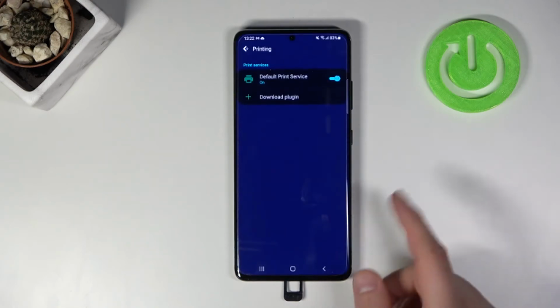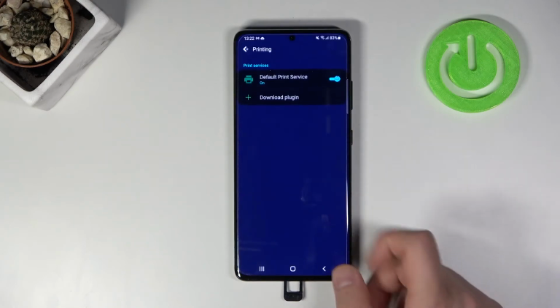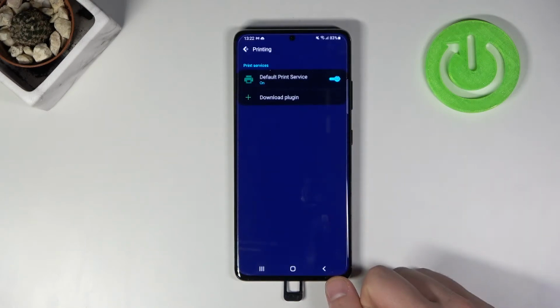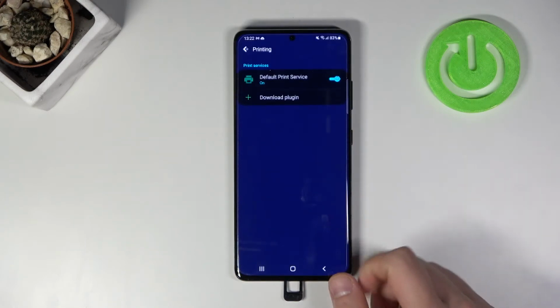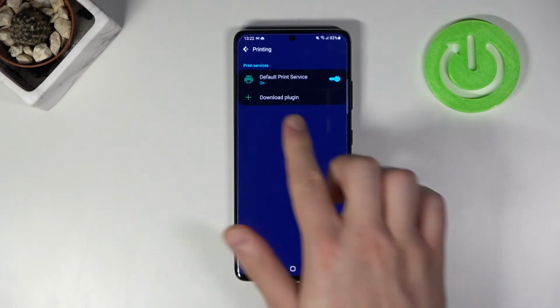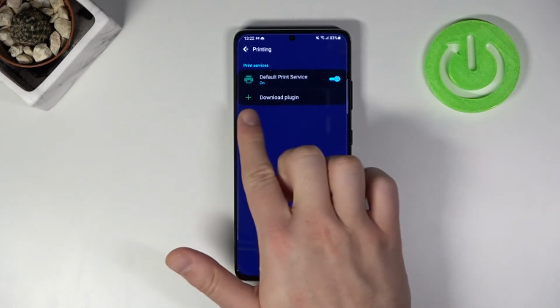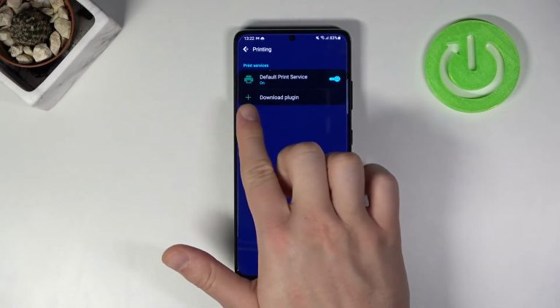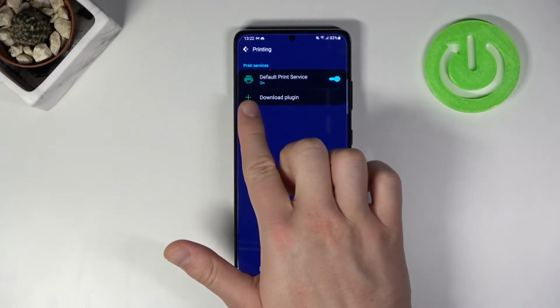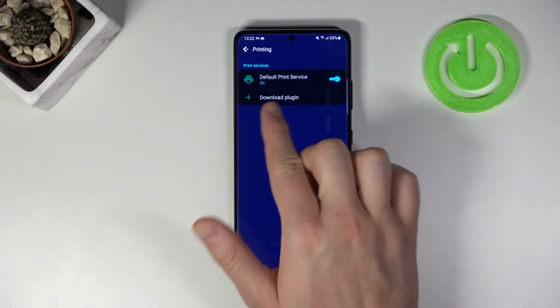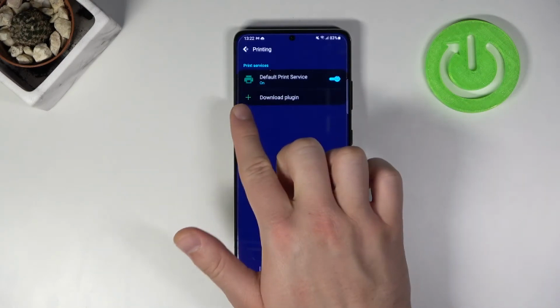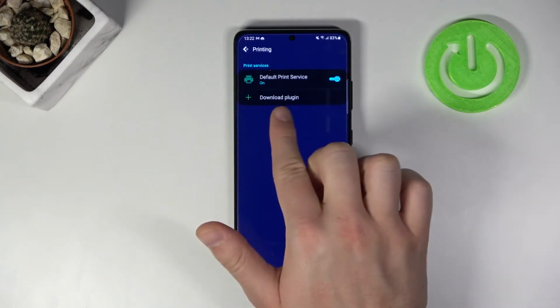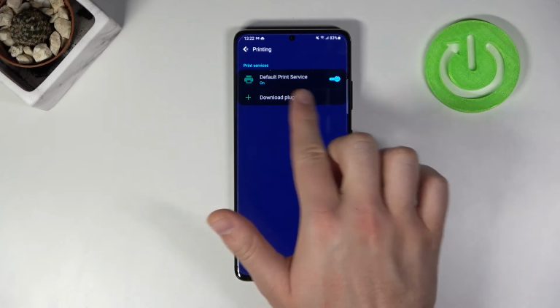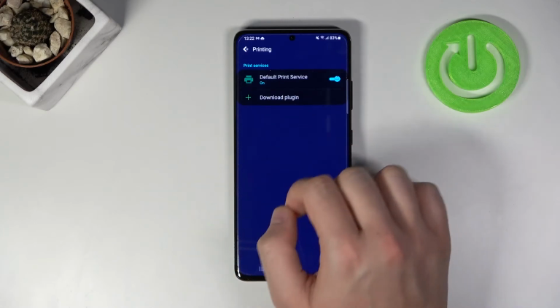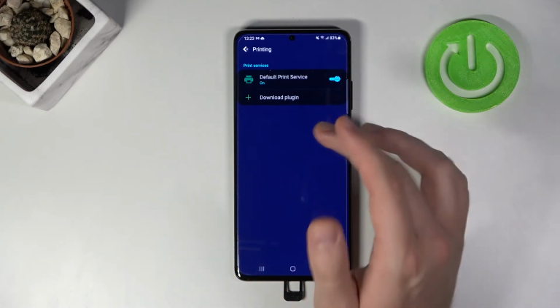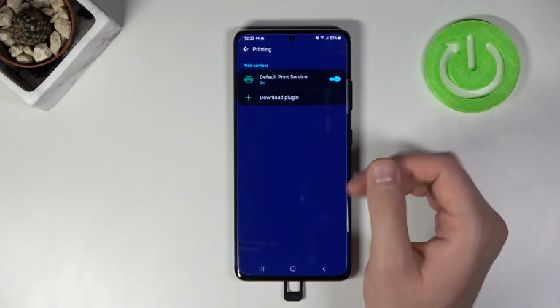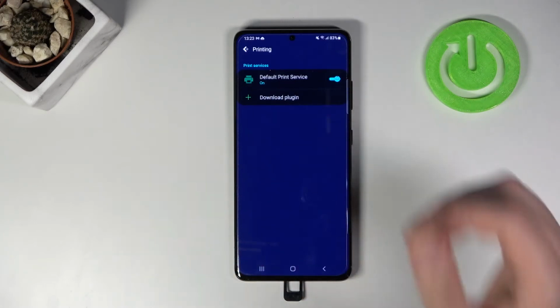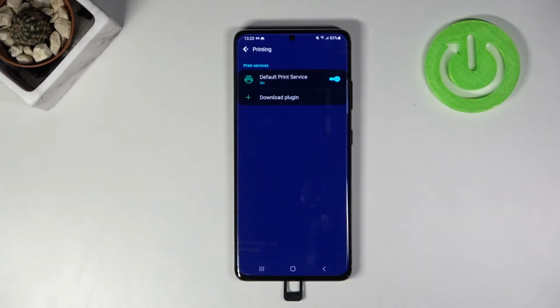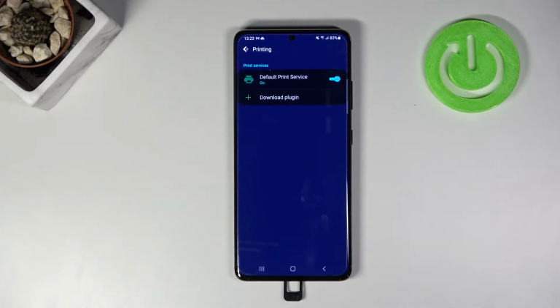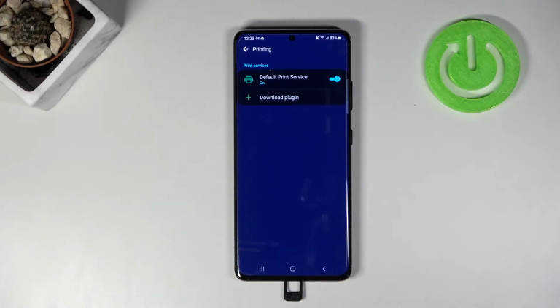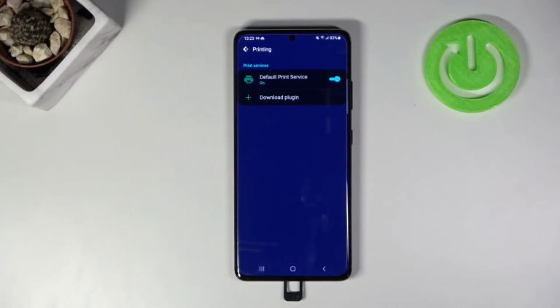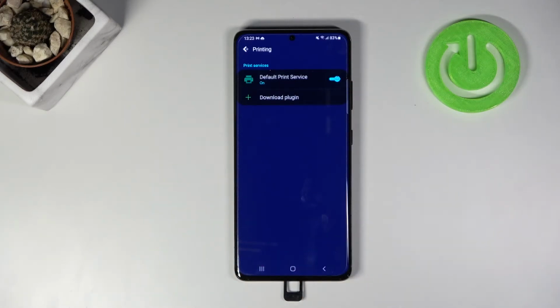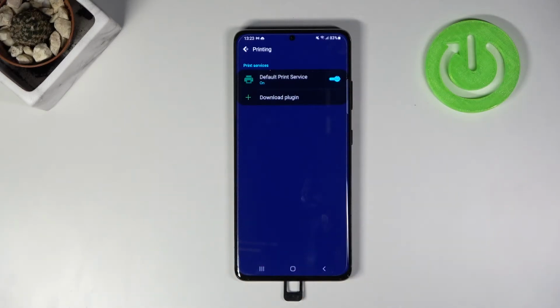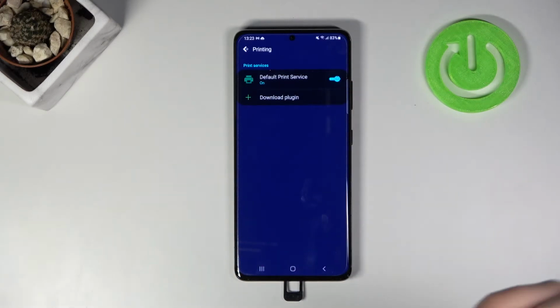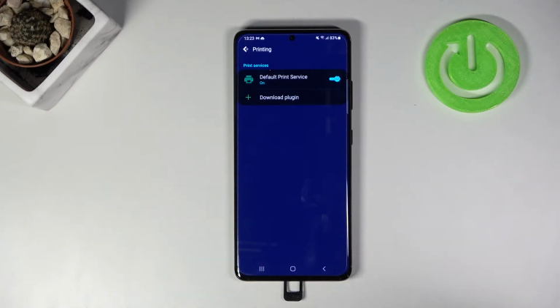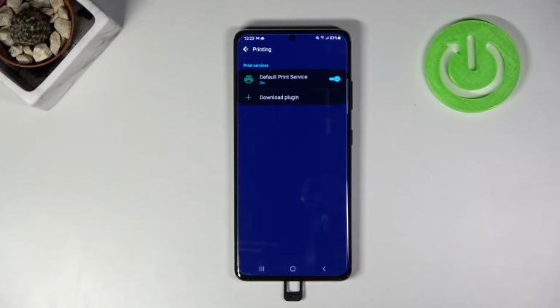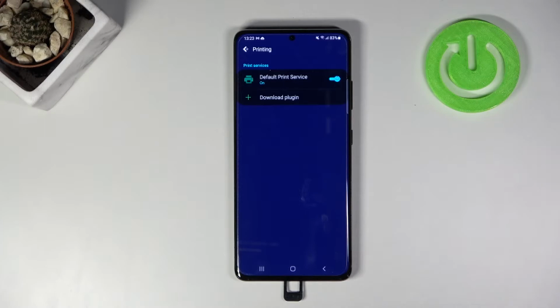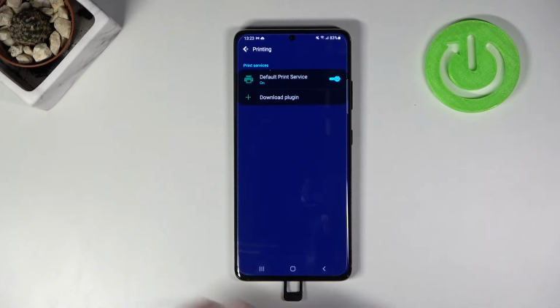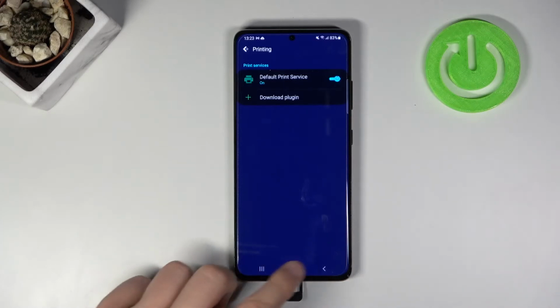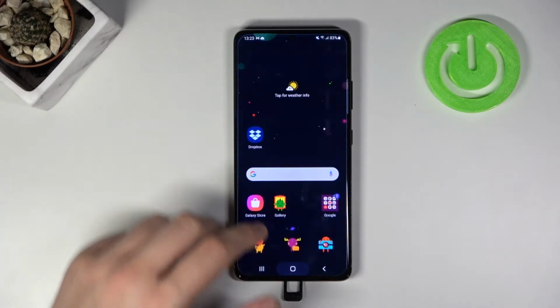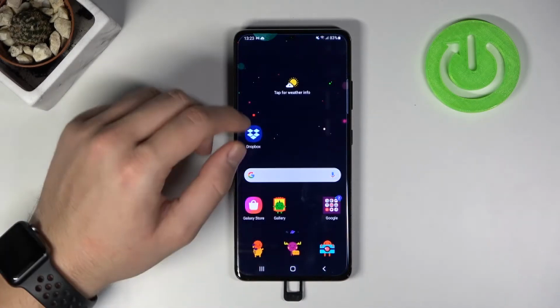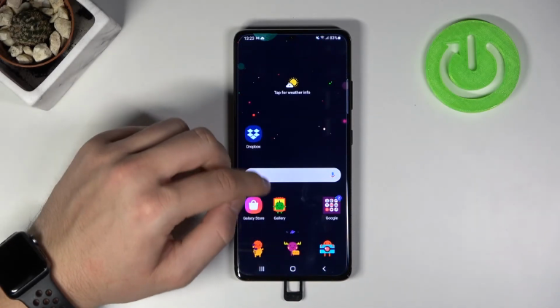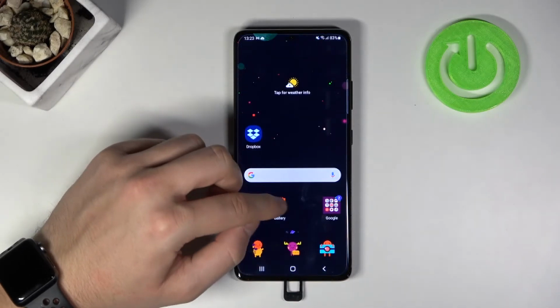For example, you can get HP or the Brother one. After you install this plug-in, you will get the Brother Print Service here, and you have to open it — after that you will find your printer.